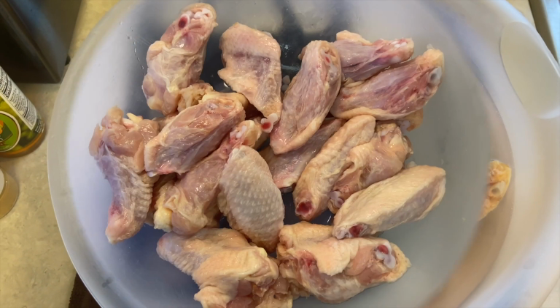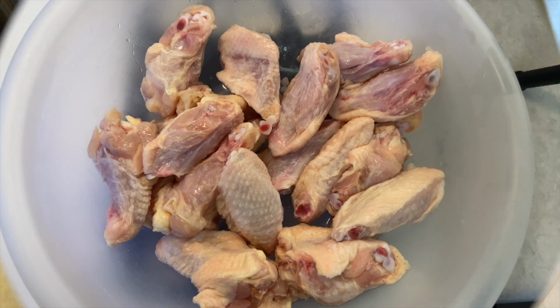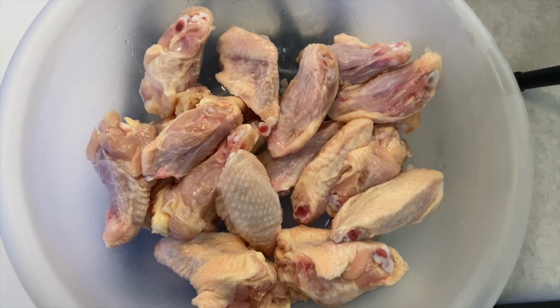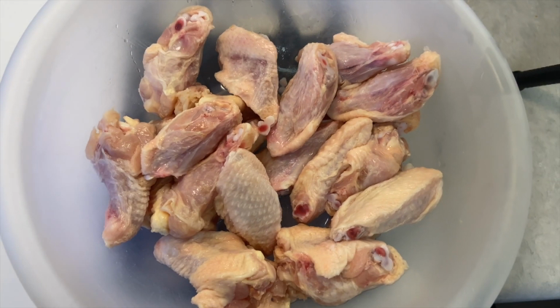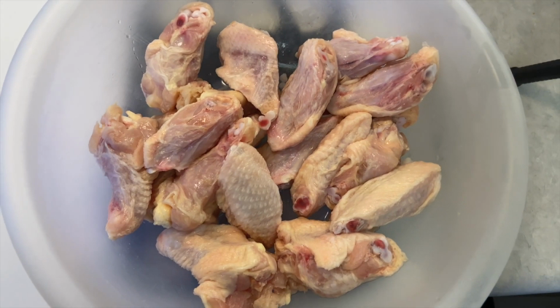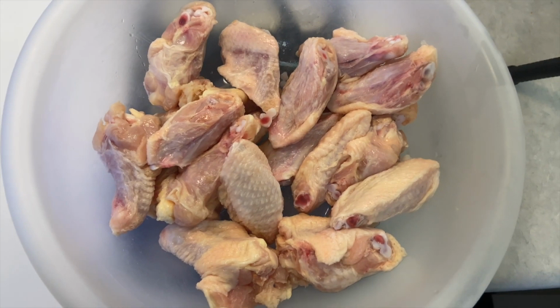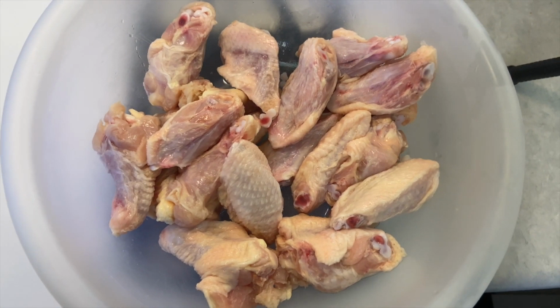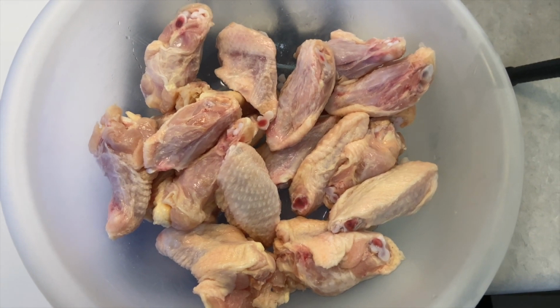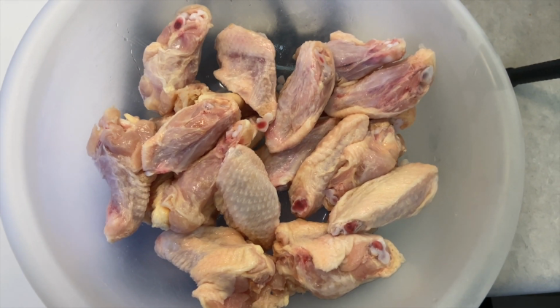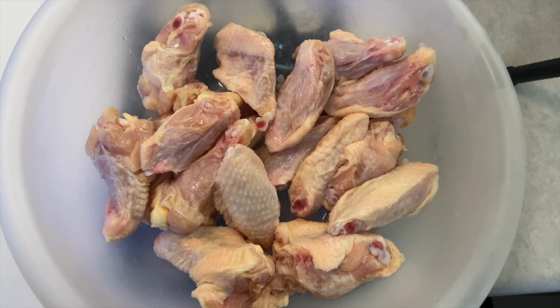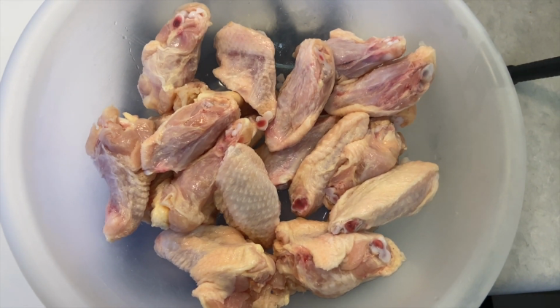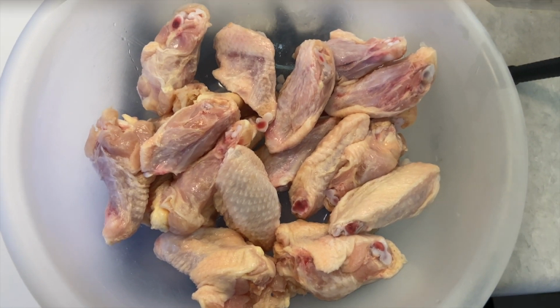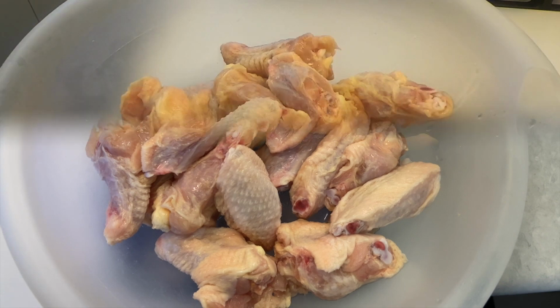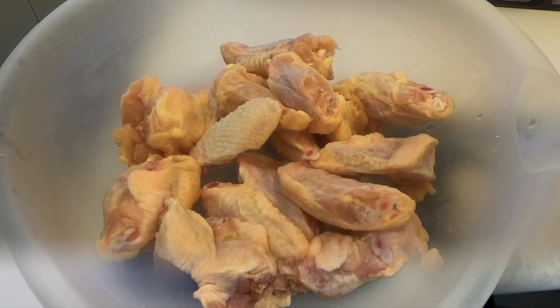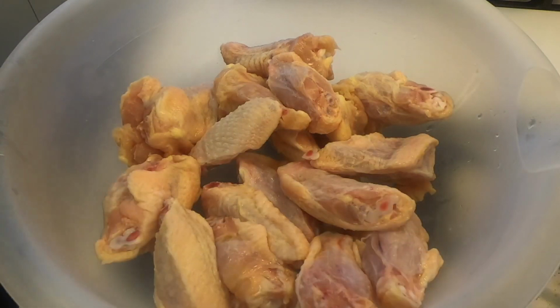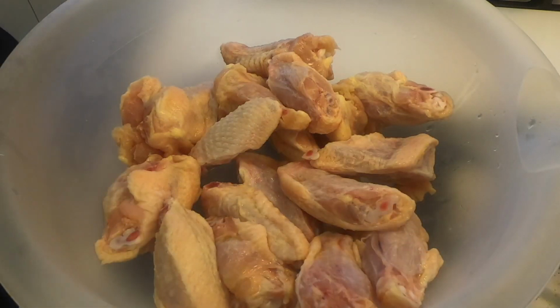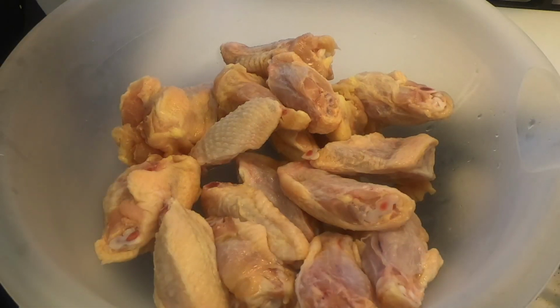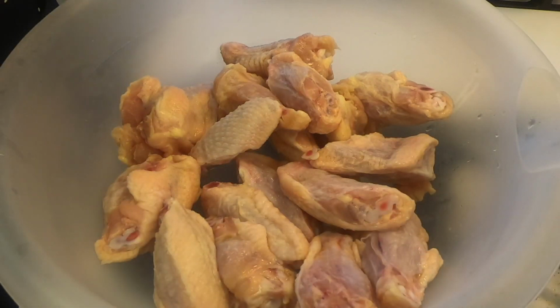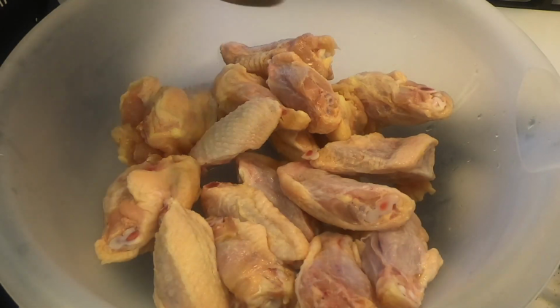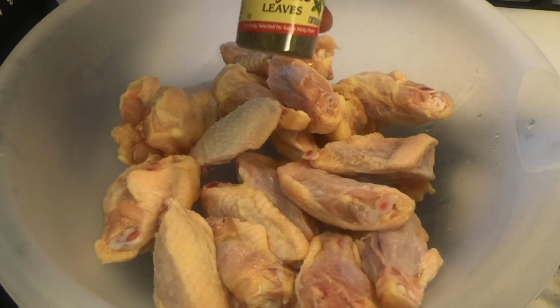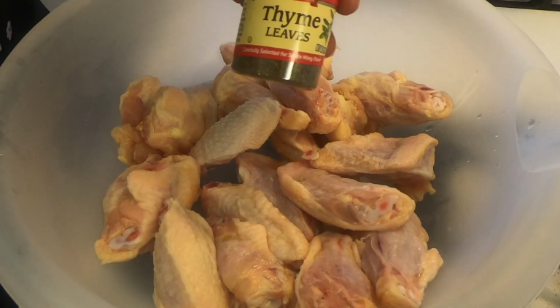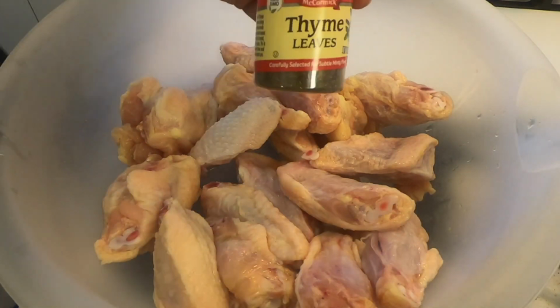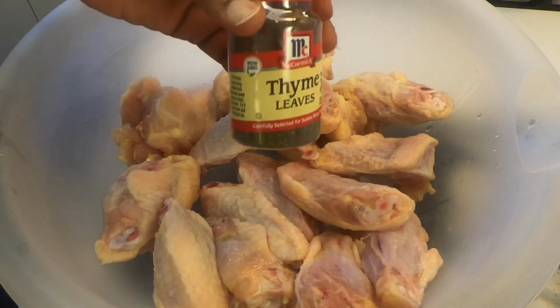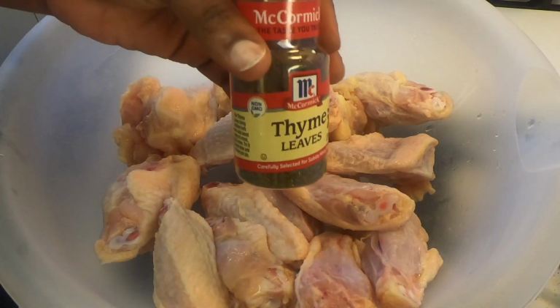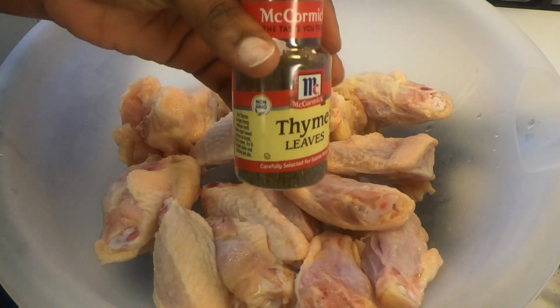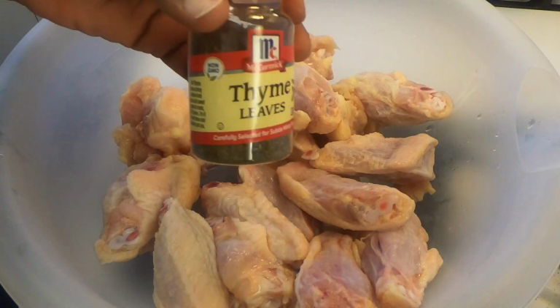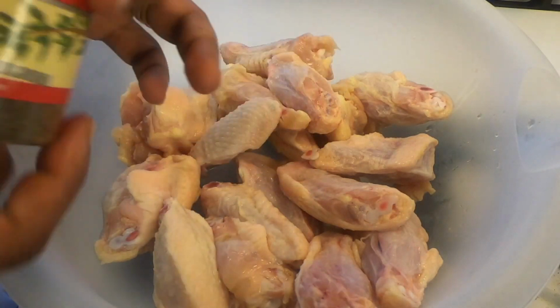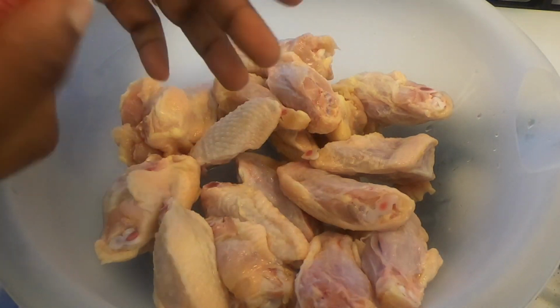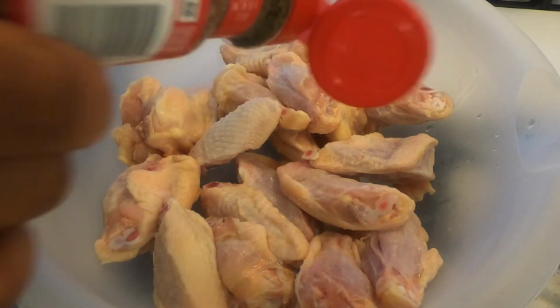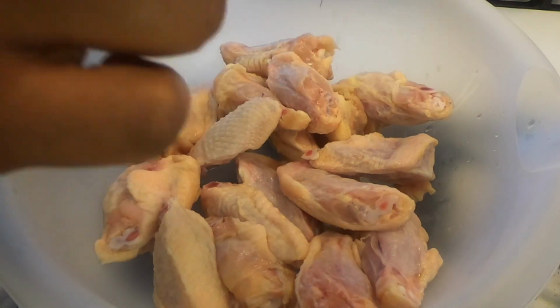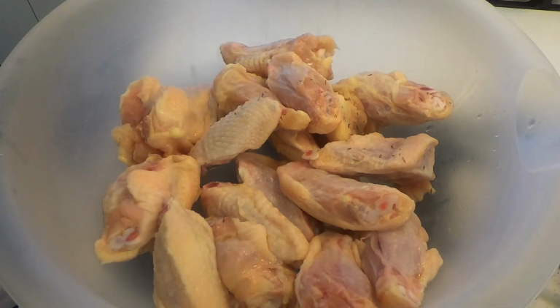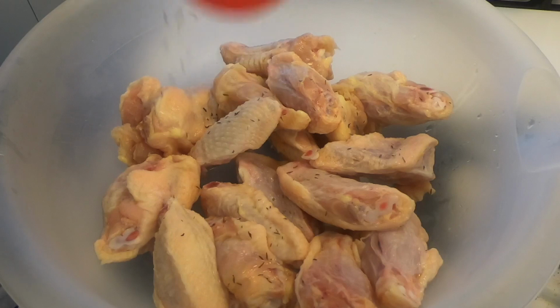I drained the water off the wings and pat dried my chicken a little bit with a paper towel, because I don't like much water in my meat when I'm seasoning it.